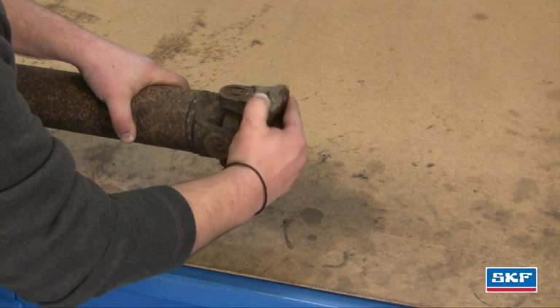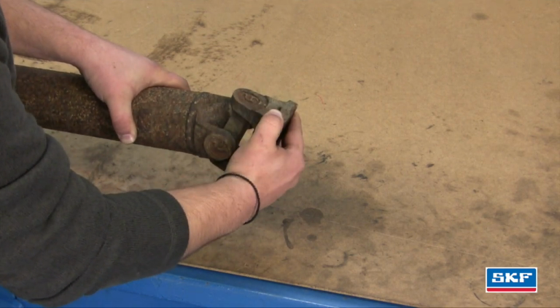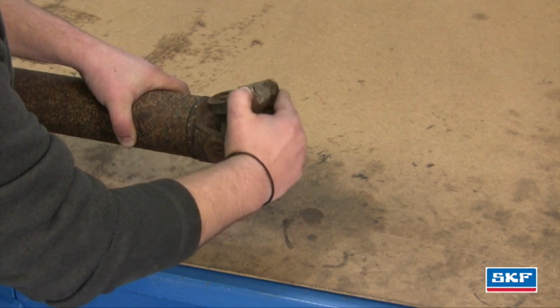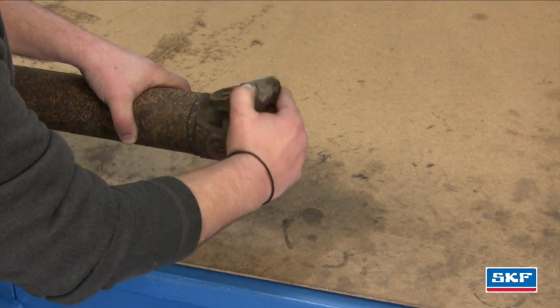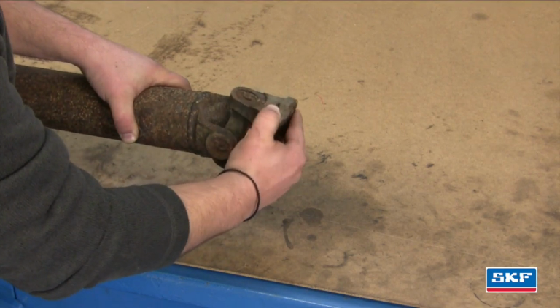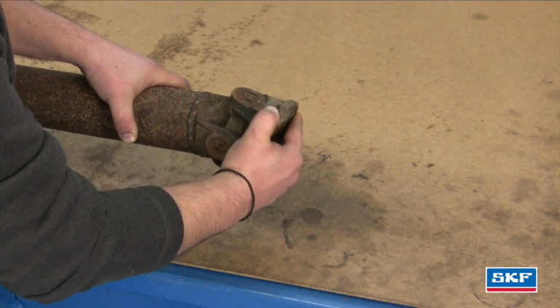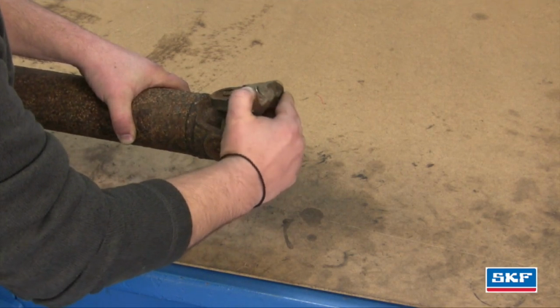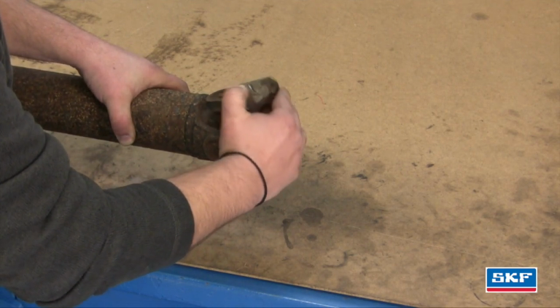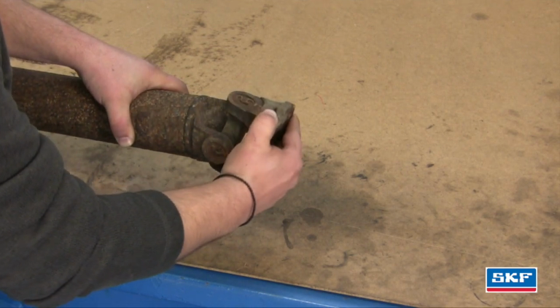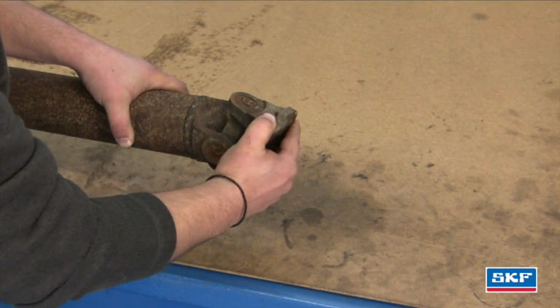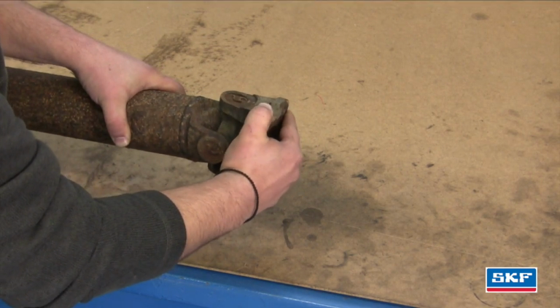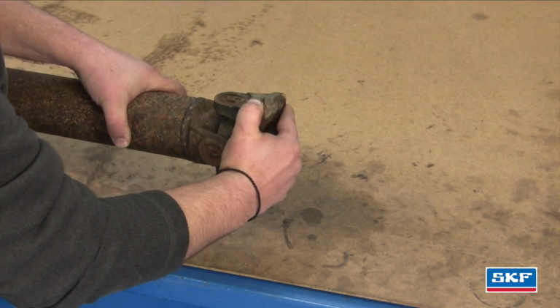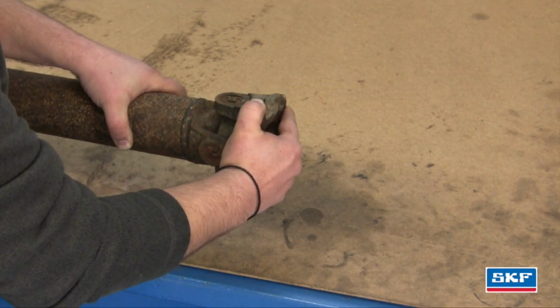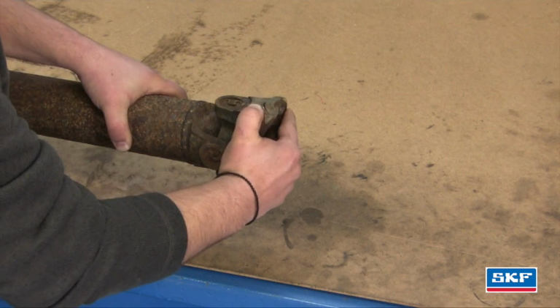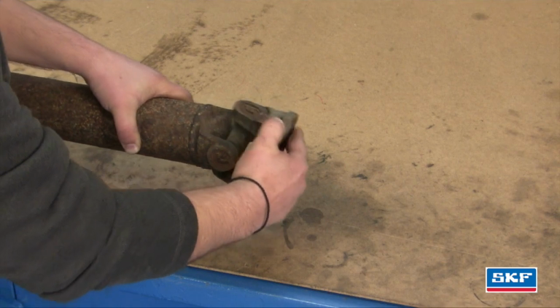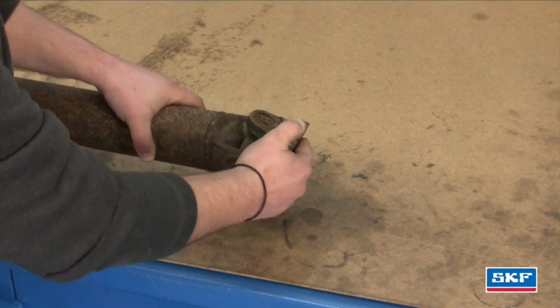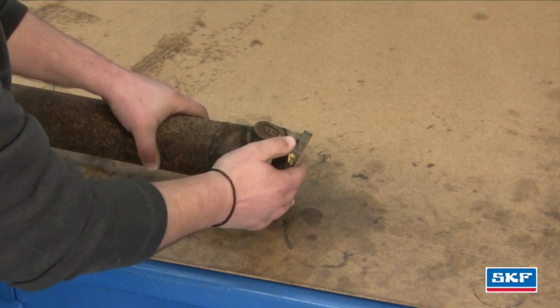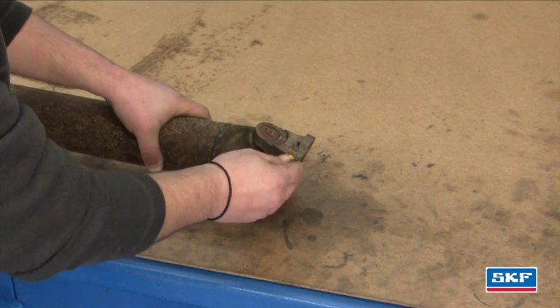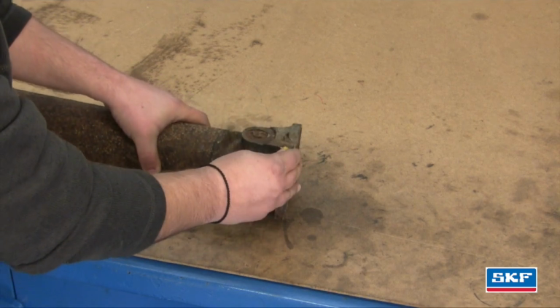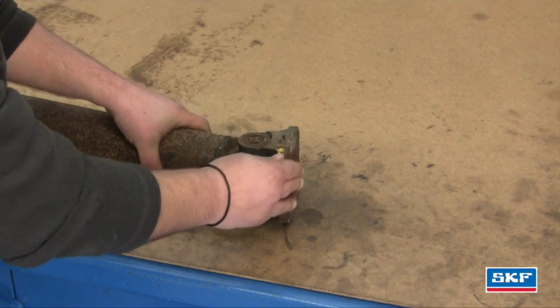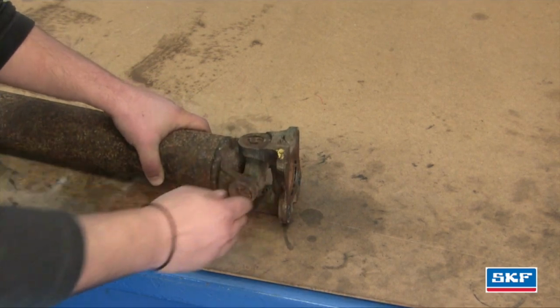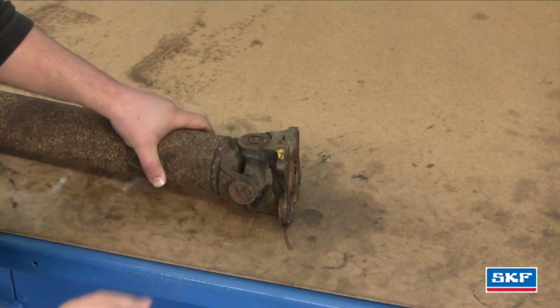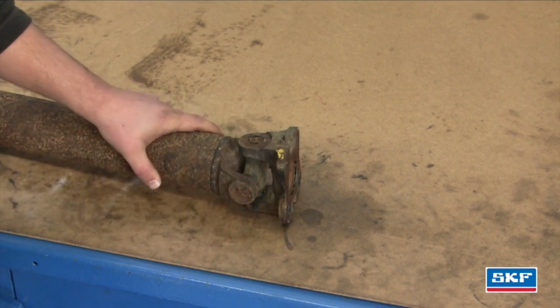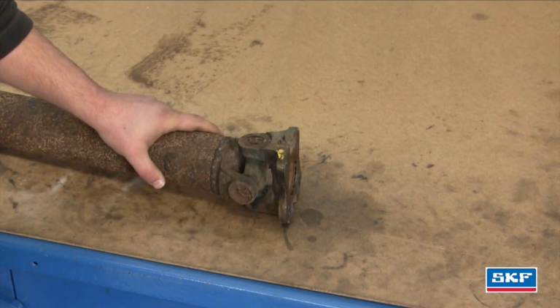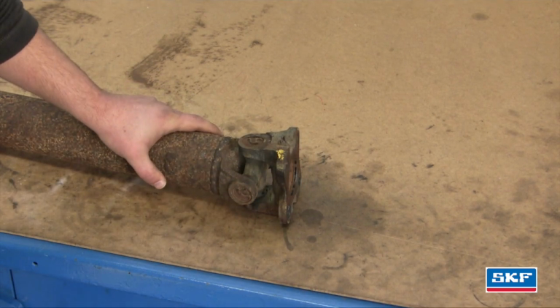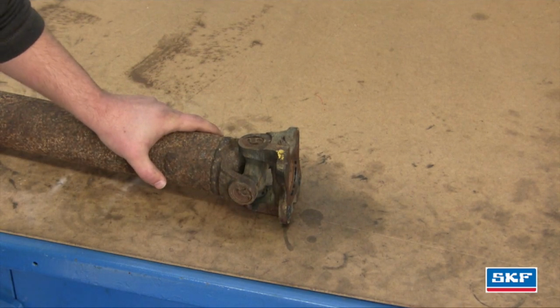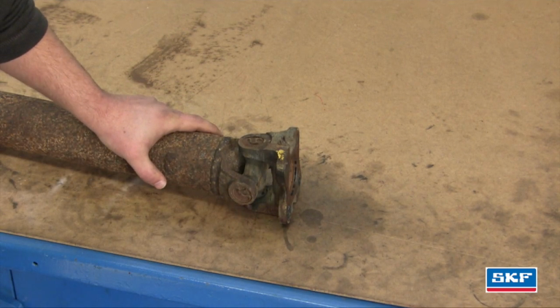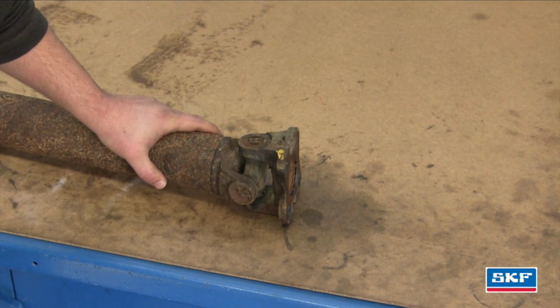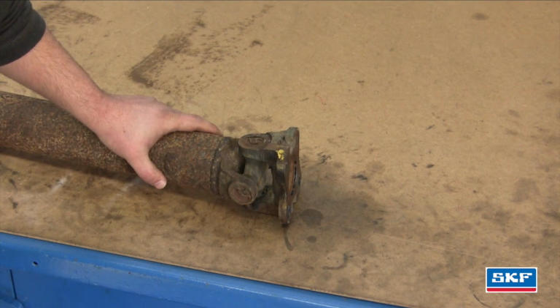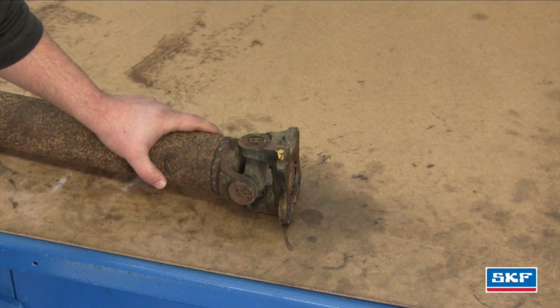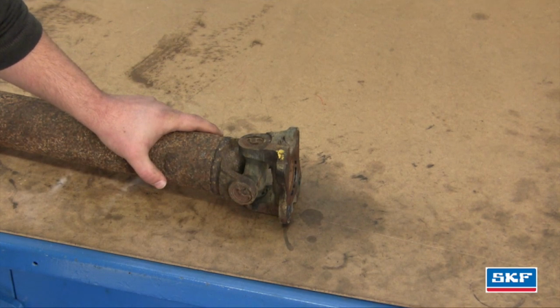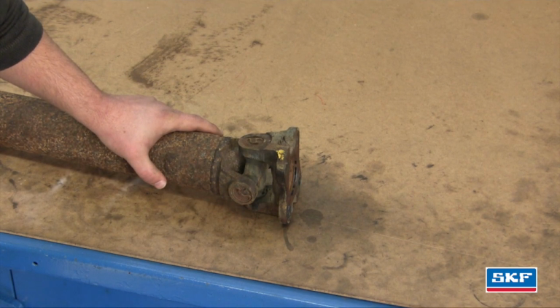If you feel any type of binding or looseness in there, the U-joint needs to be replaced. You're going to want to do the same thing with the front yoke.